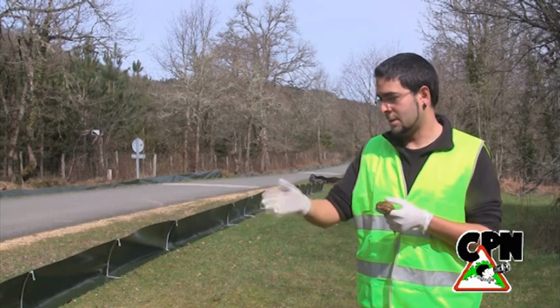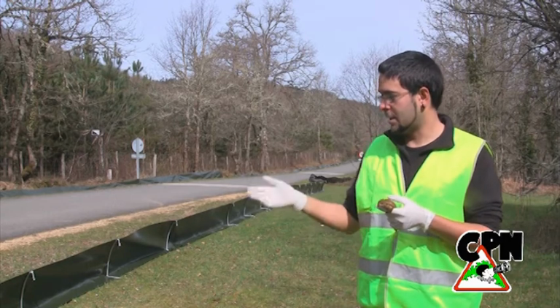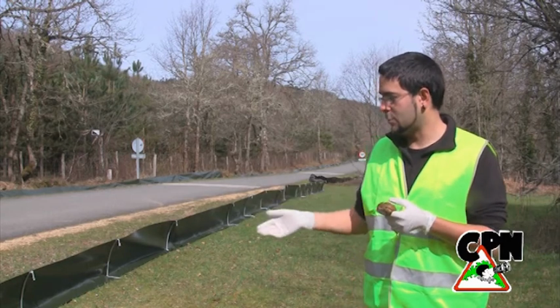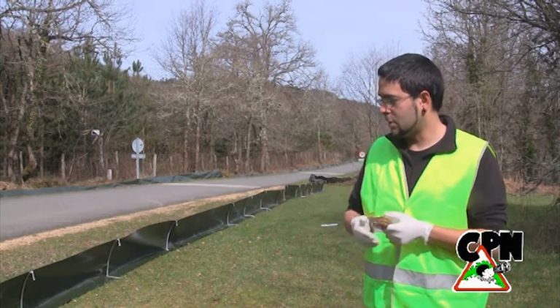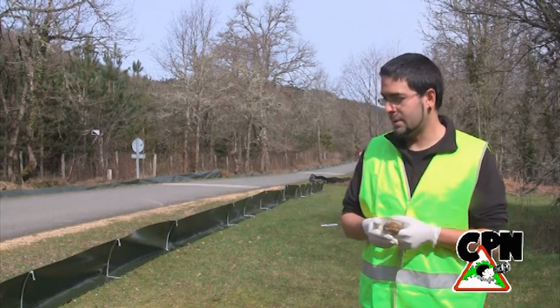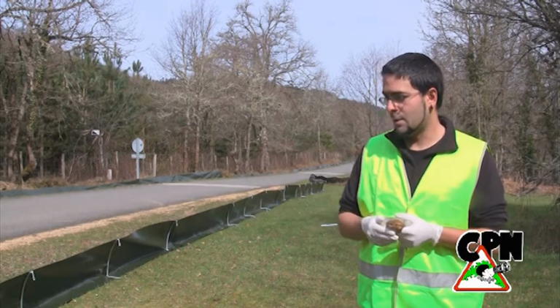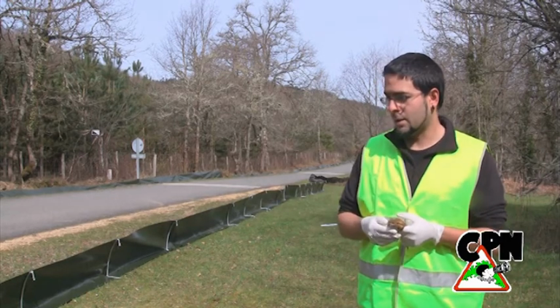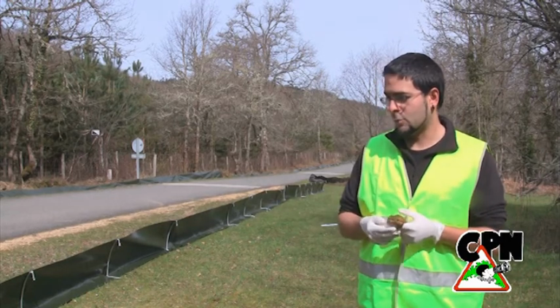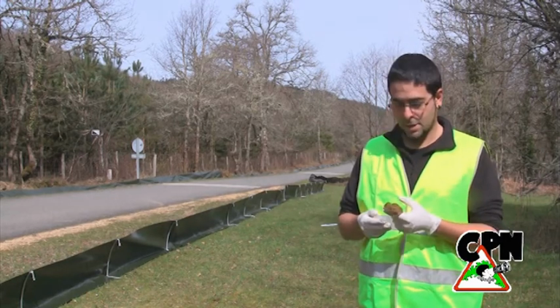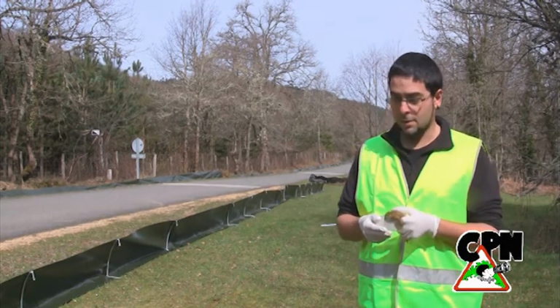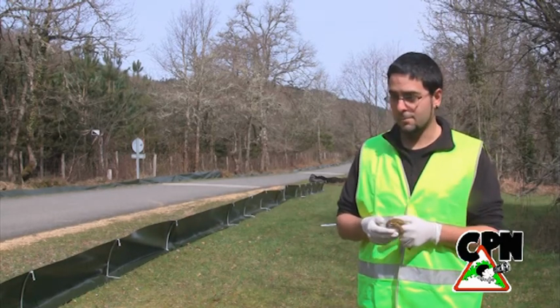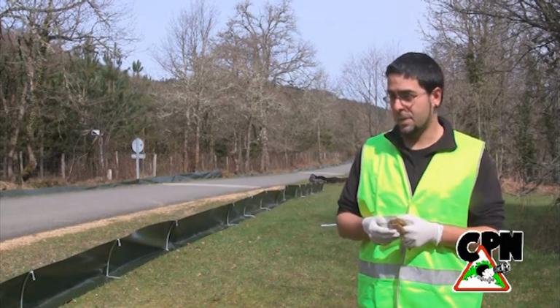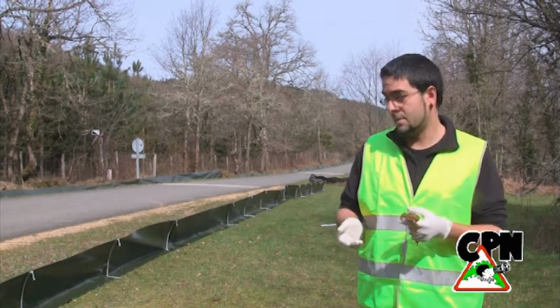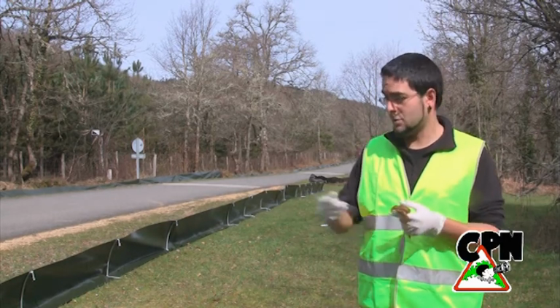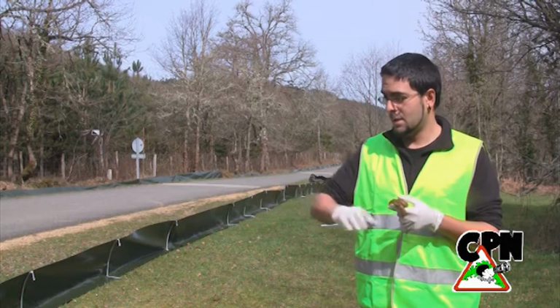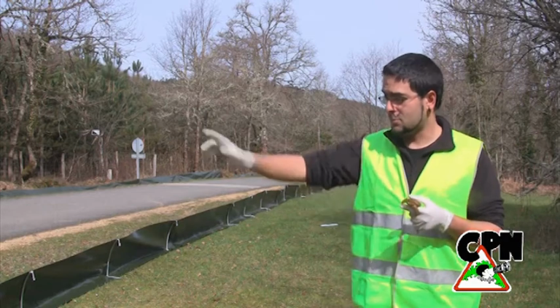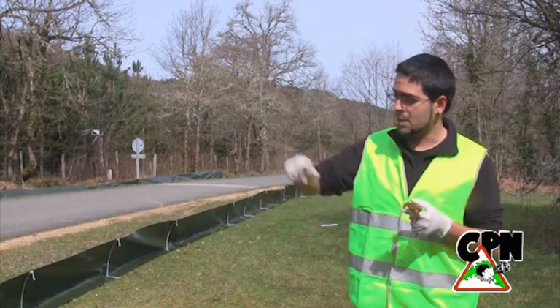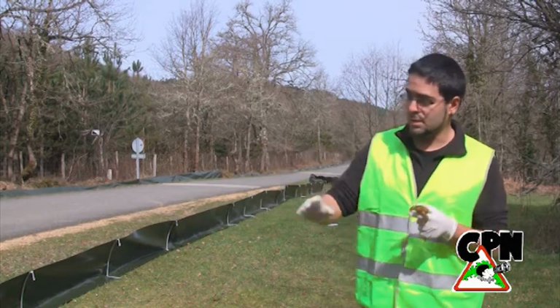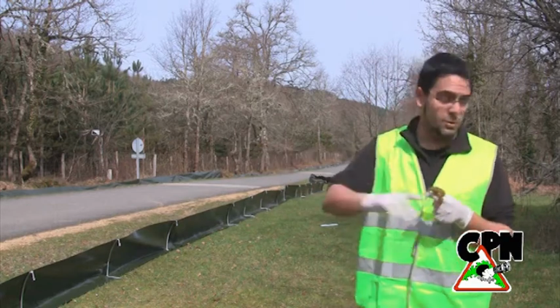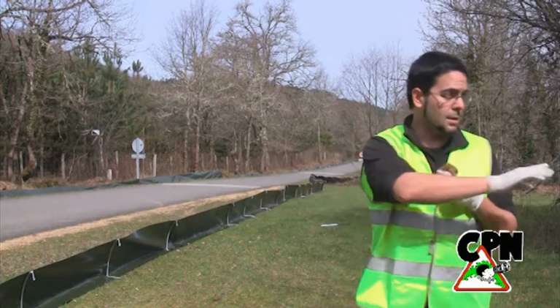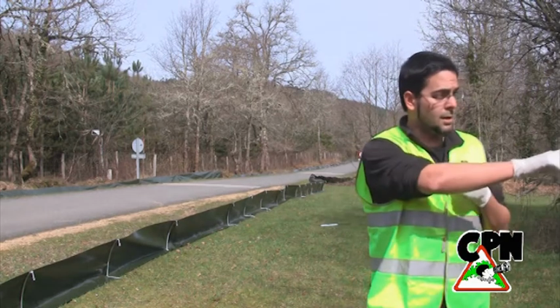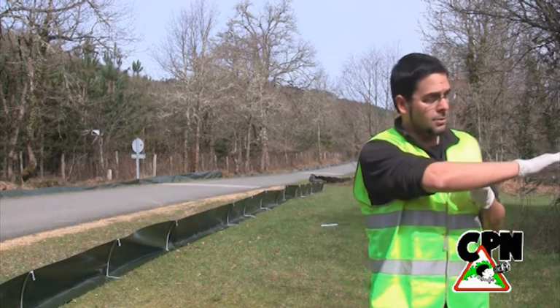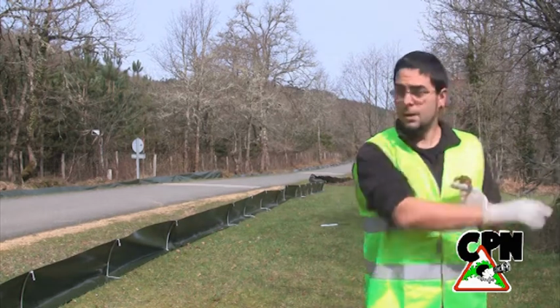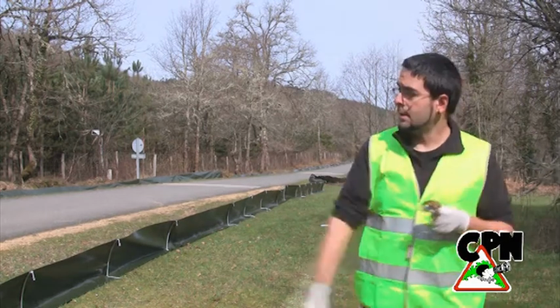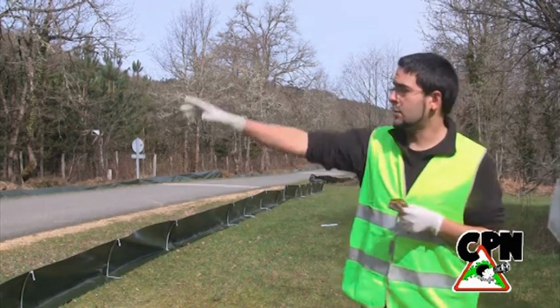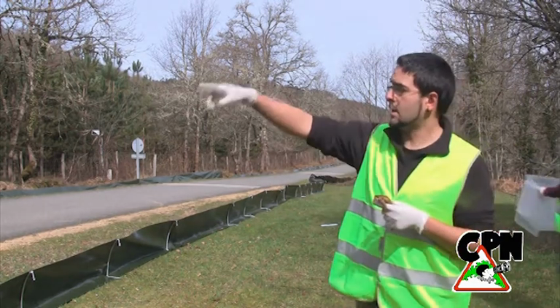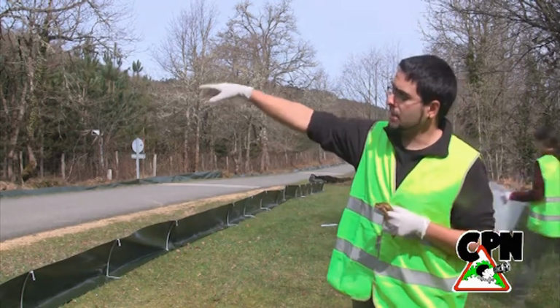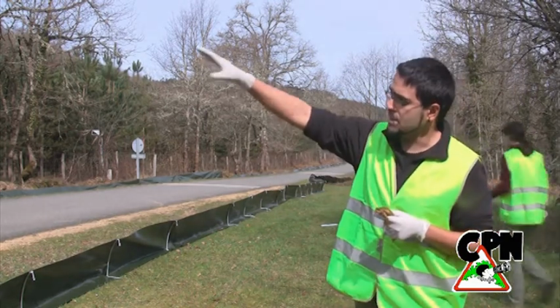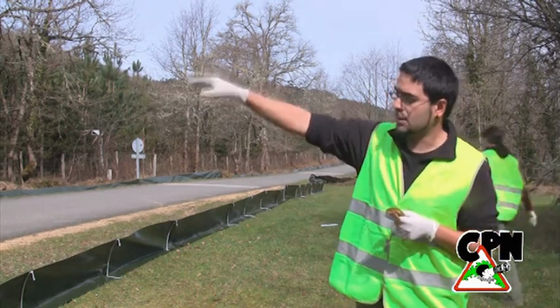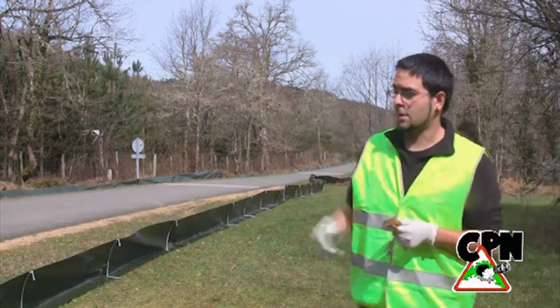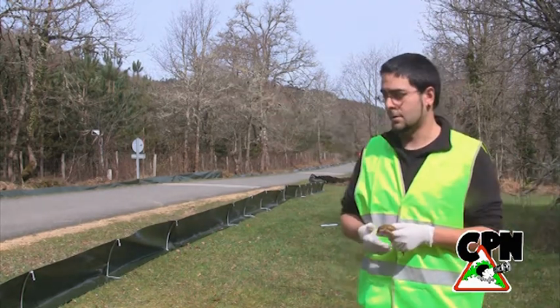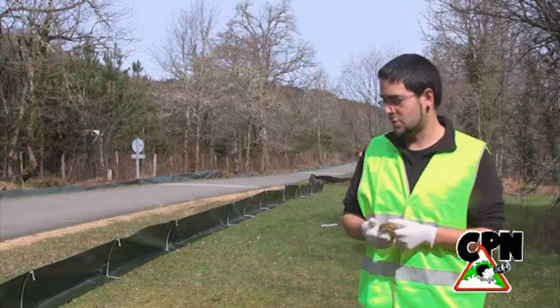Estas barreras se ponen únicamente en la época de reproducción de anfibios, que es cuando se da el trasiego entre la zona de río y la zona de las charcas que están dentro del bosque.